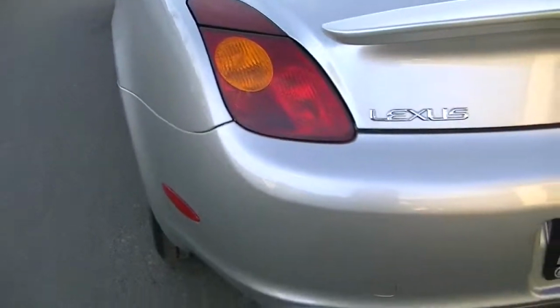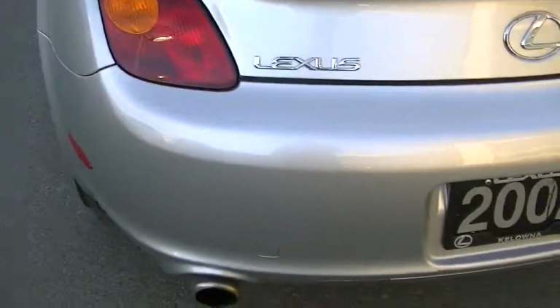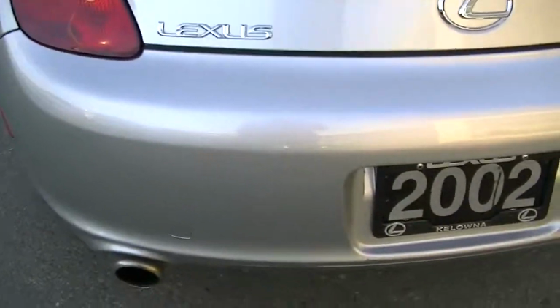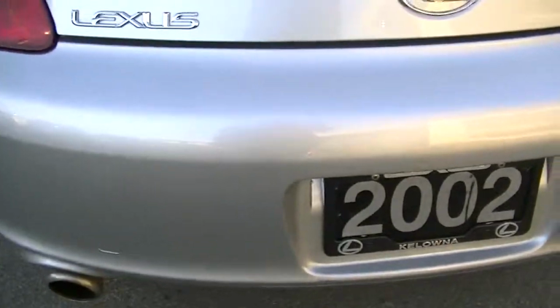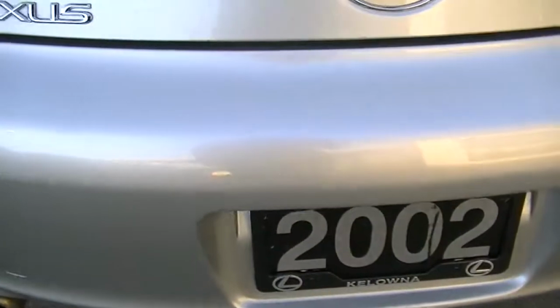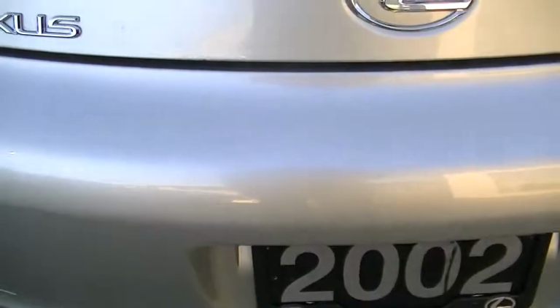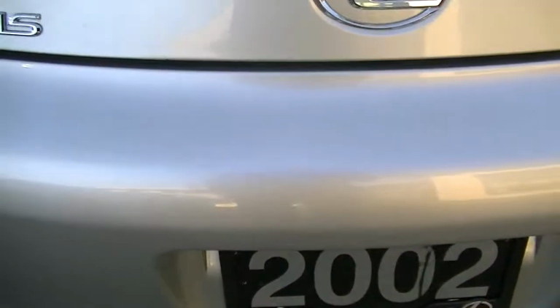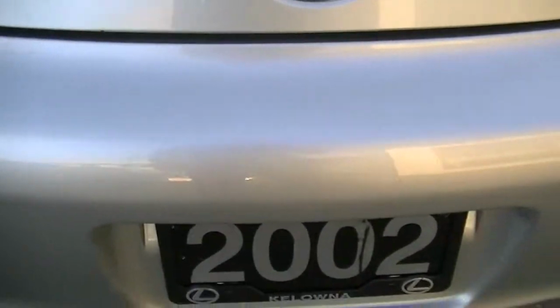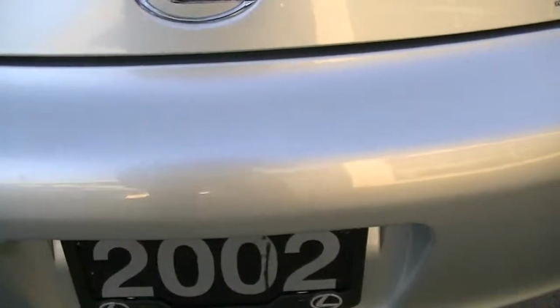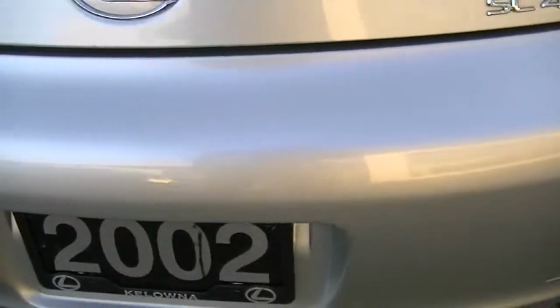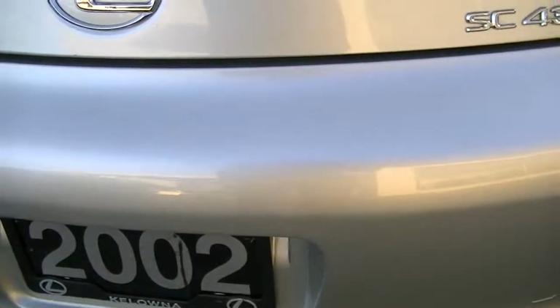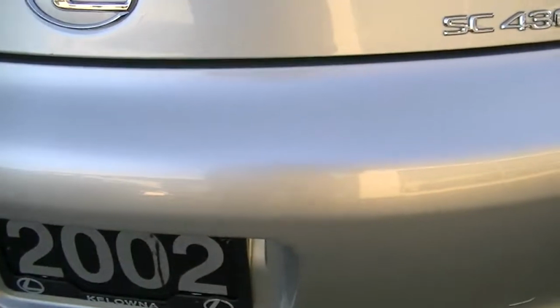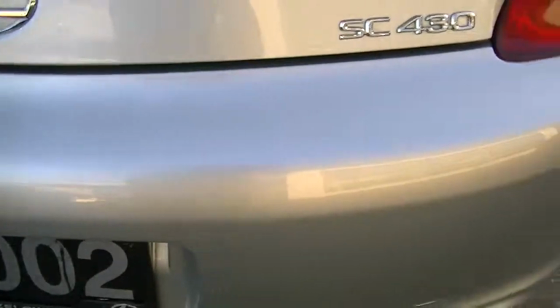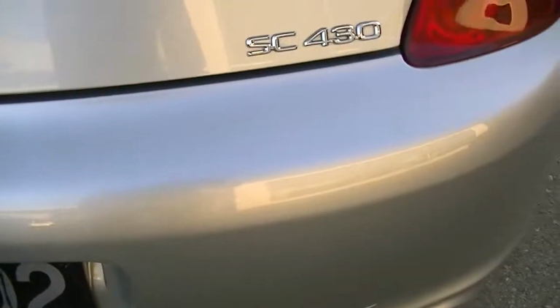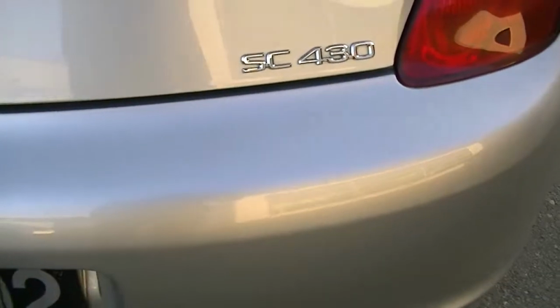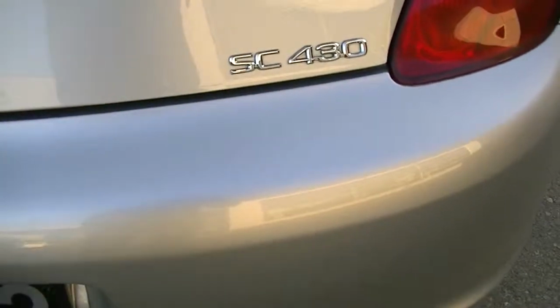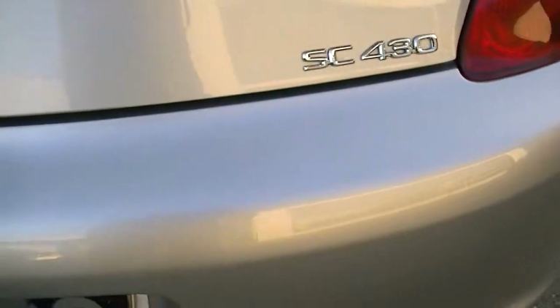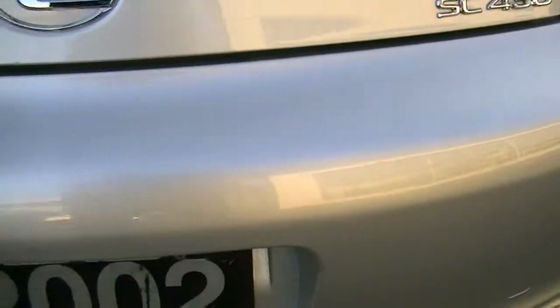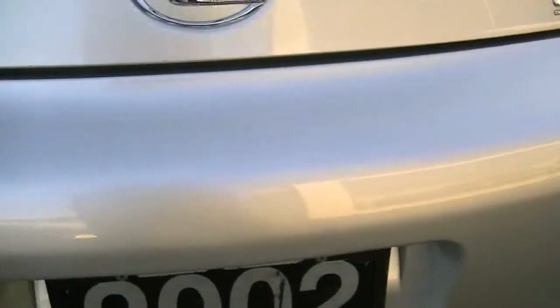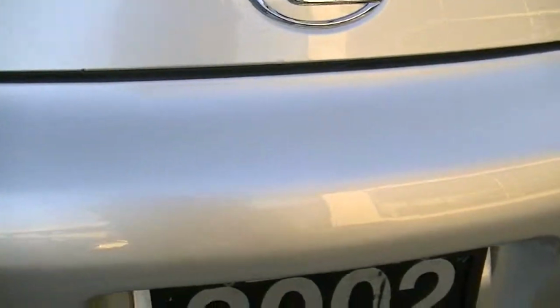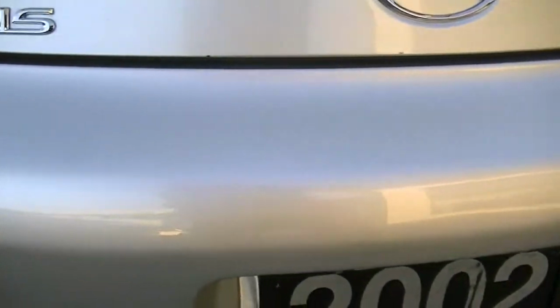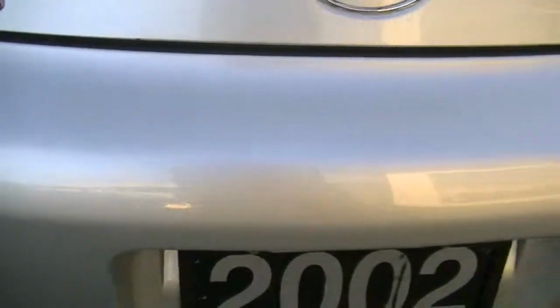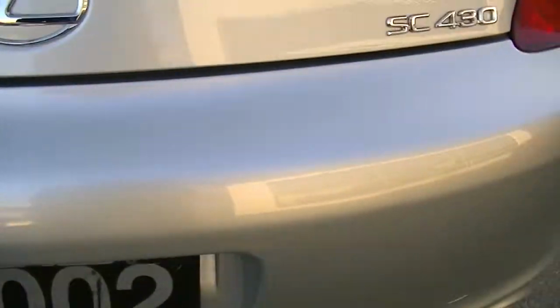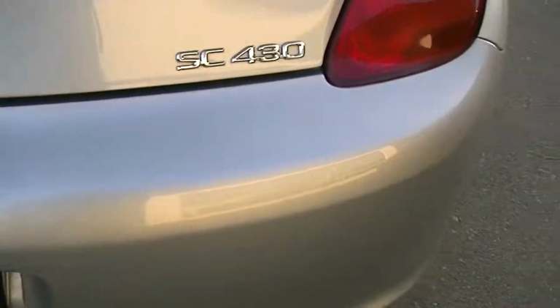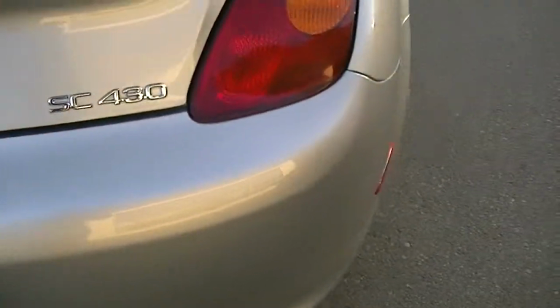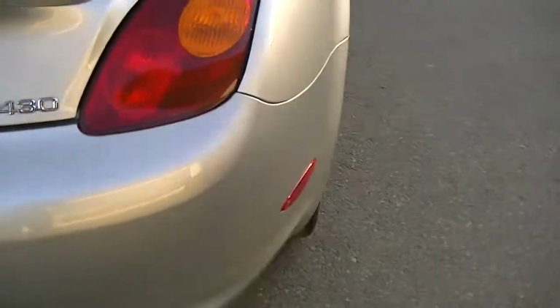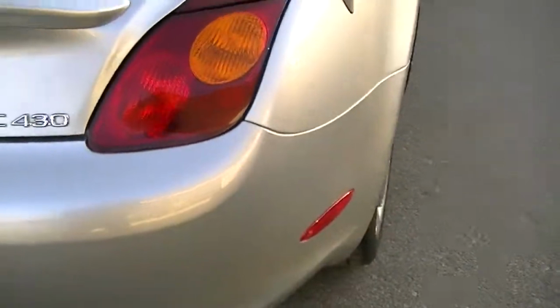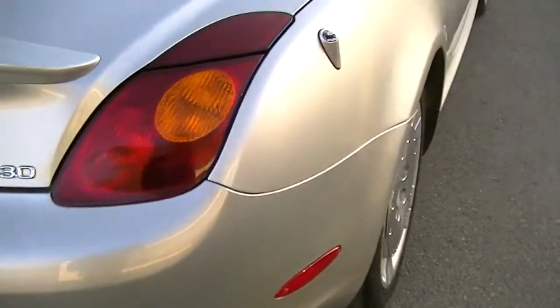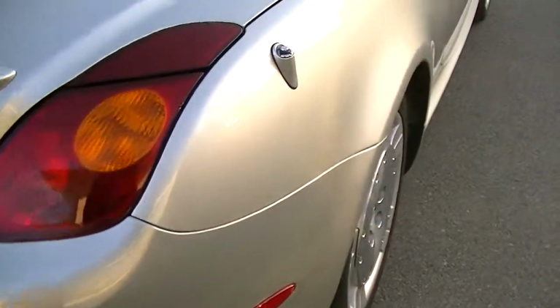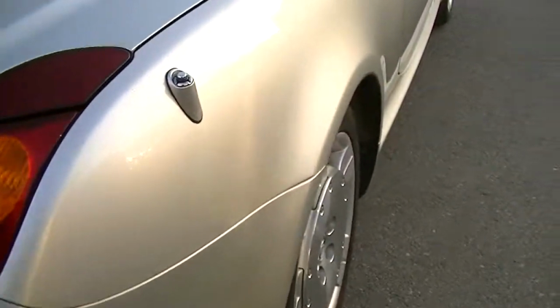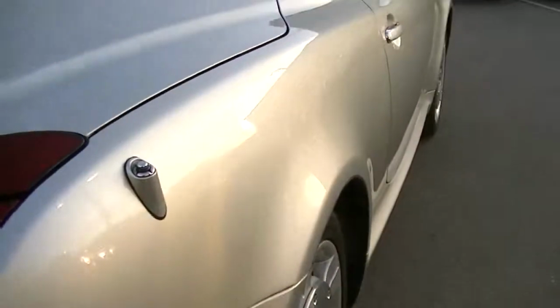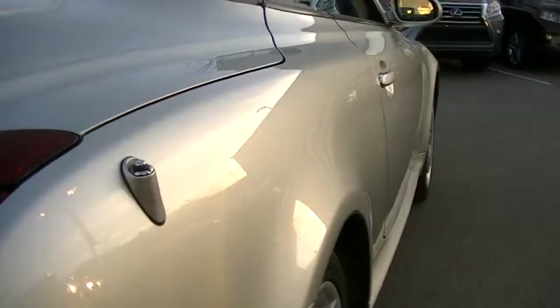The rear bumper is in great shape. At 84,000–85,000 kilometers, there are a few little marks on it, but hardly noticeable. It definitely does not reflect the number of kilometers that are on the vehicle.